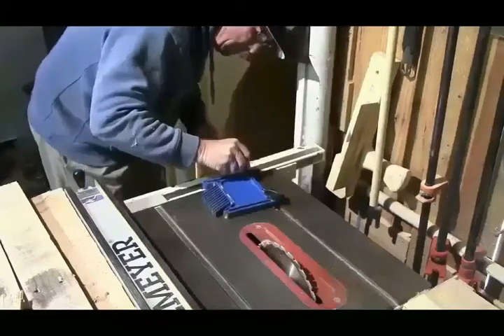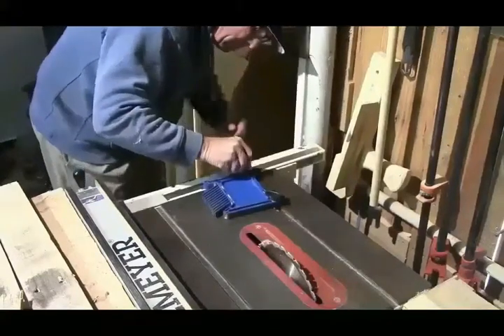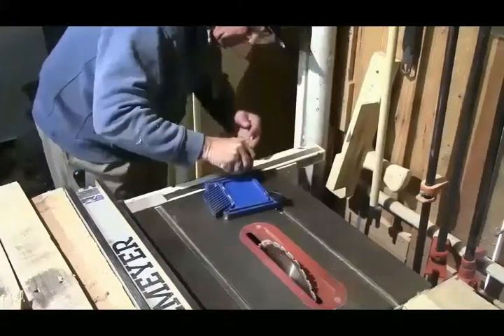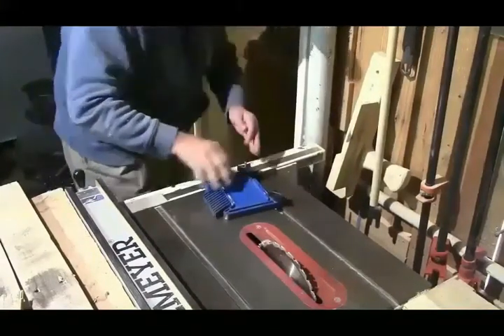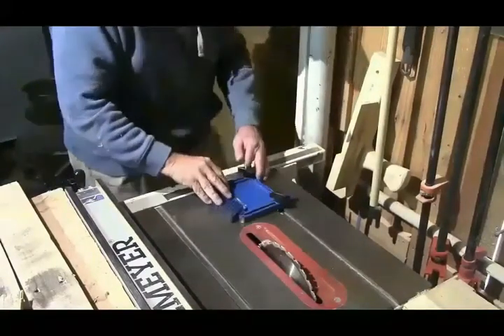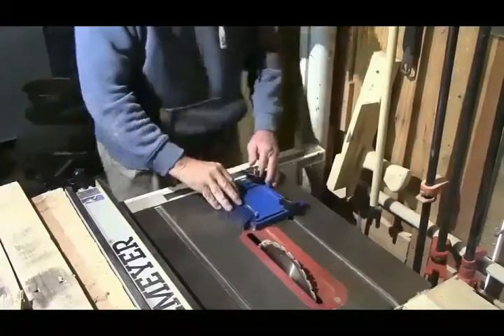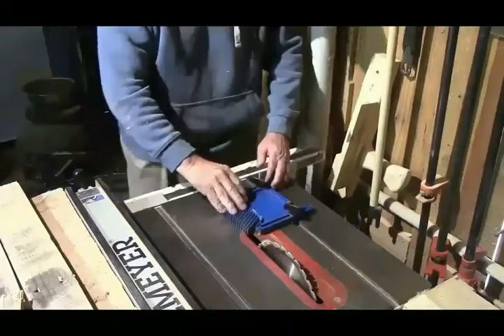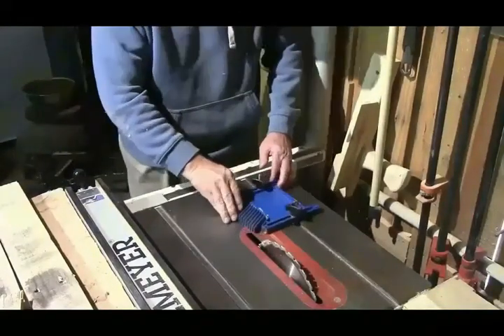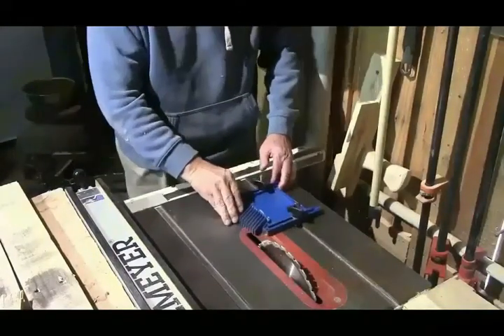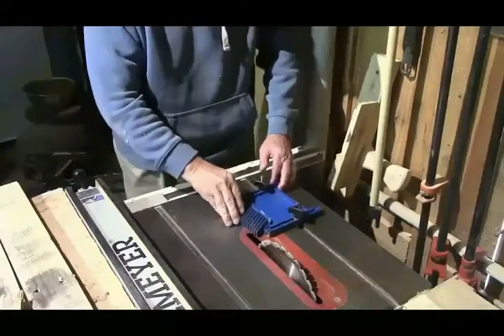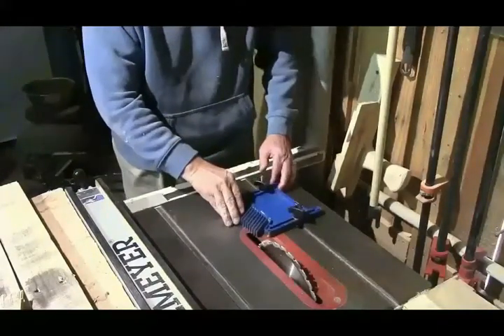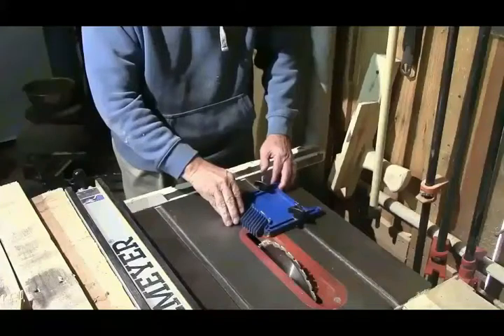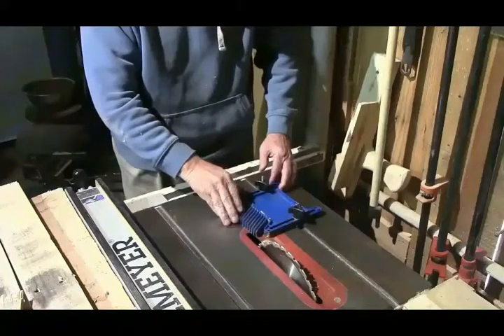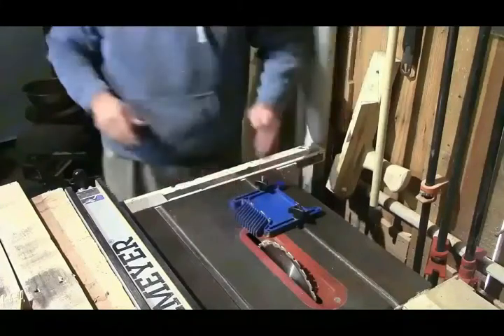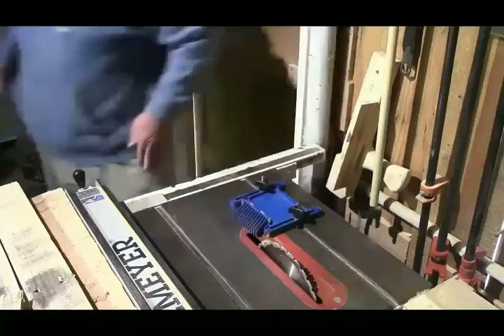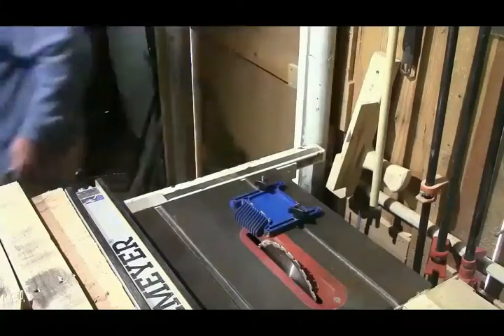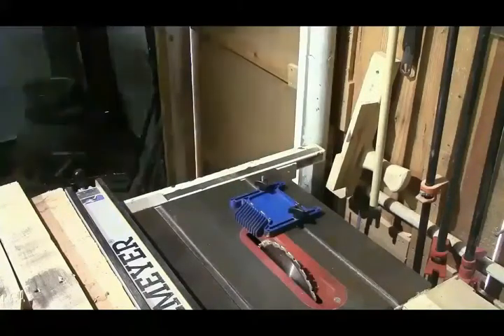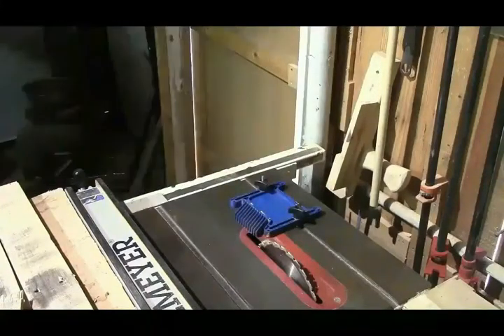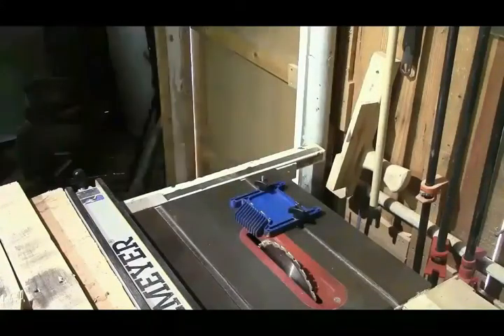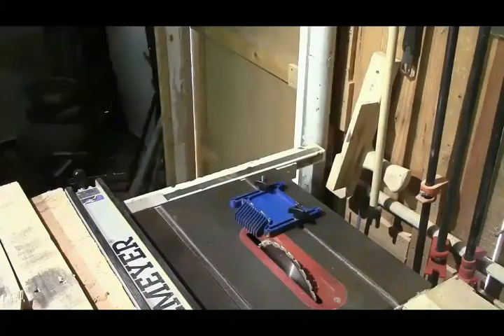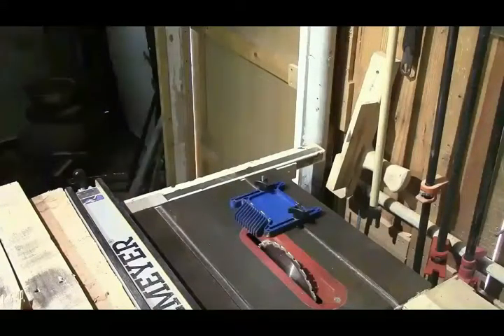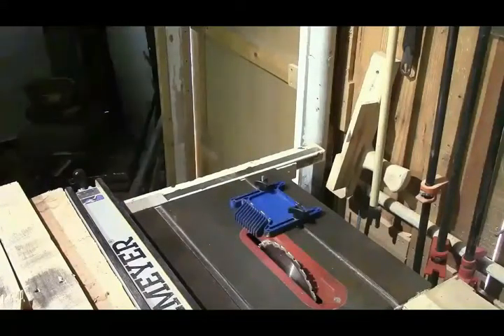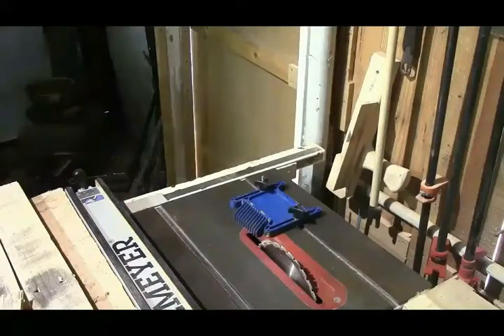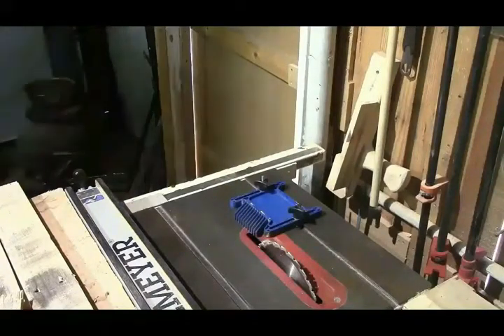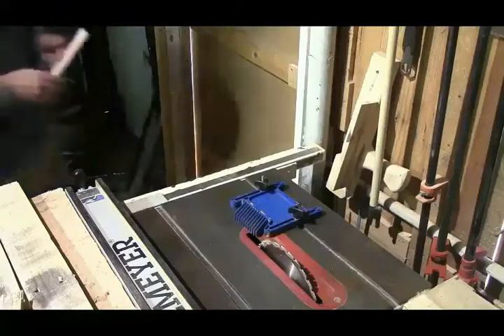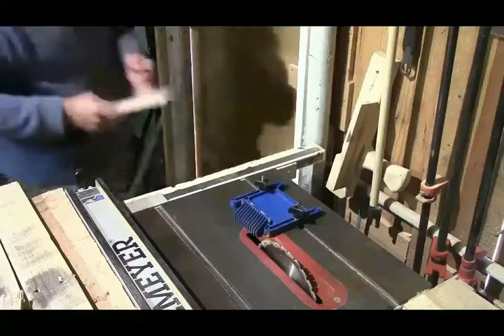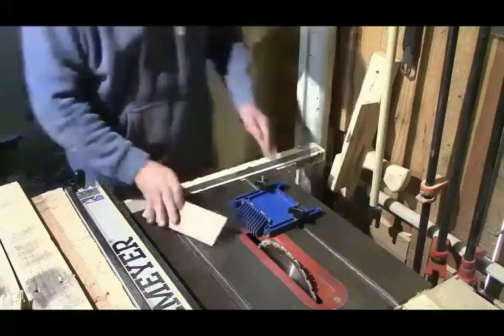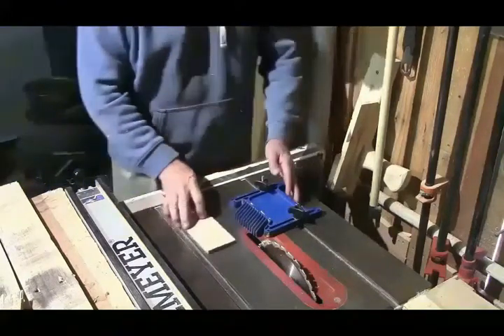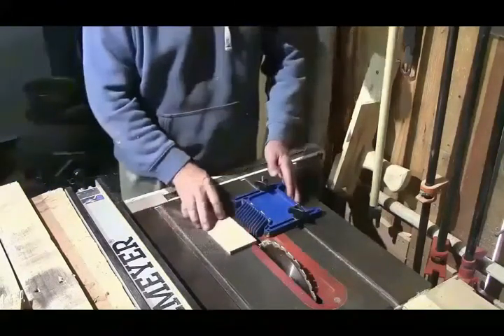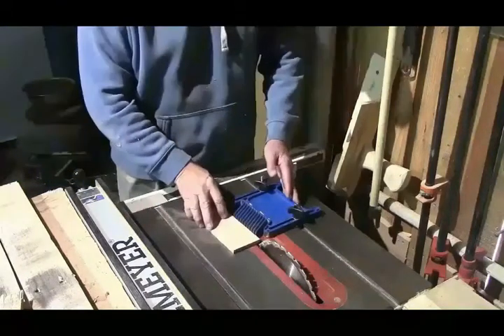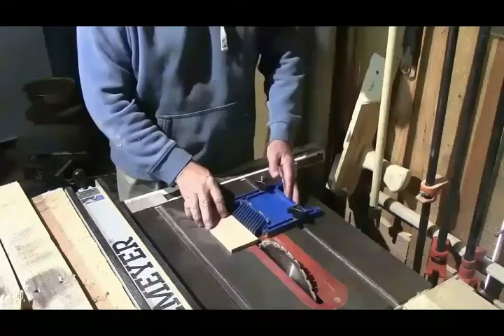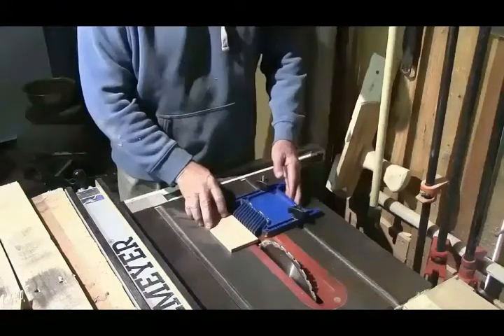Here I am mounting the feather board on the table saw — it's easily done. I had to make some adjustments when I bought this feather board from Lowe's, and then I get a piece of board and put it up there.